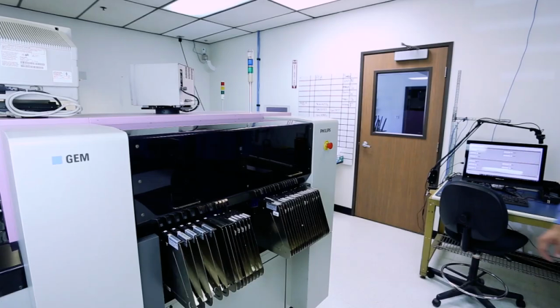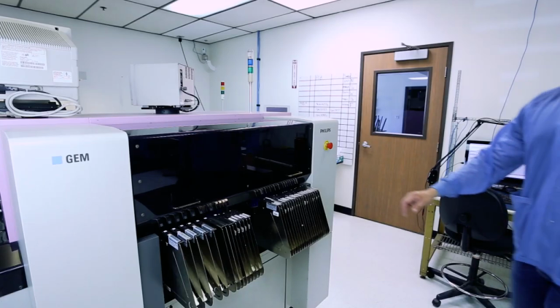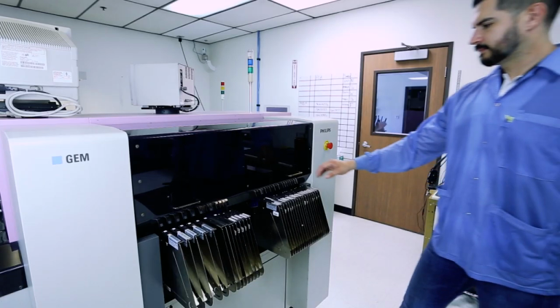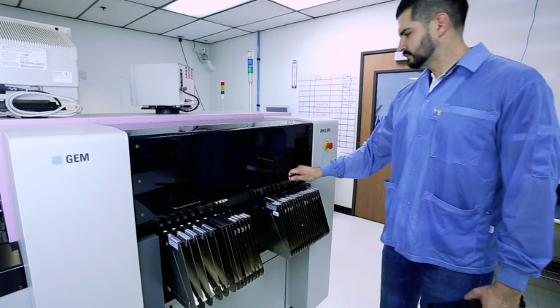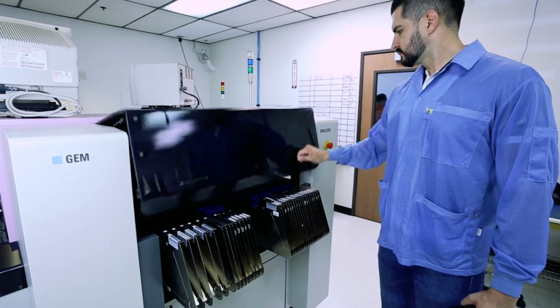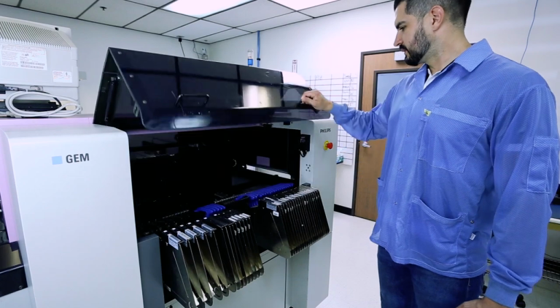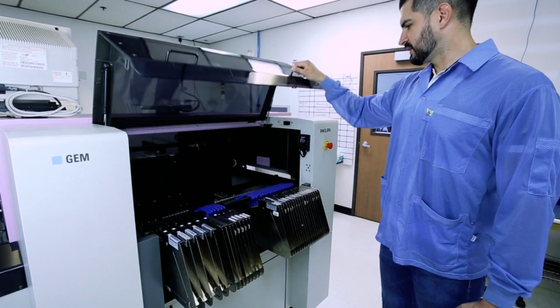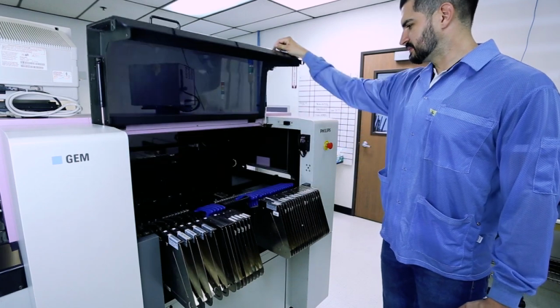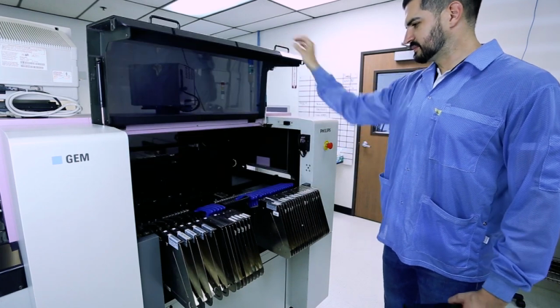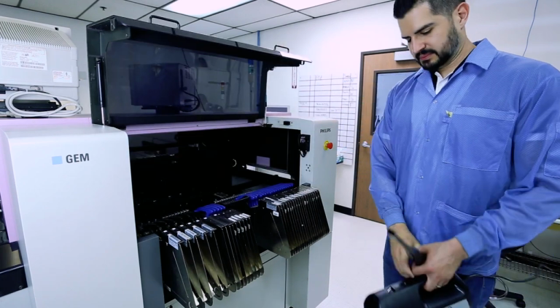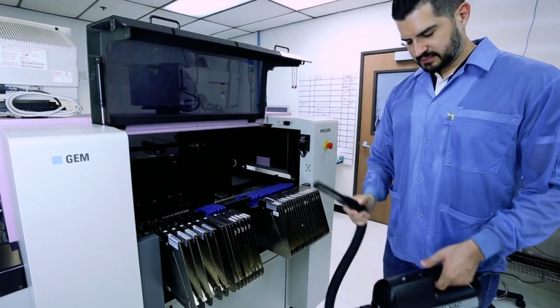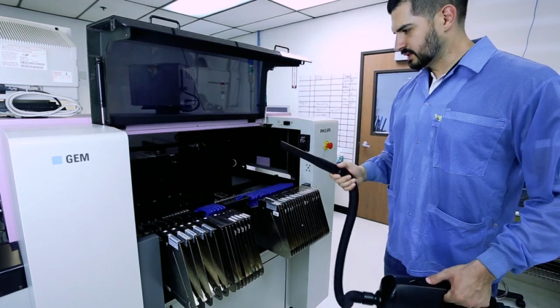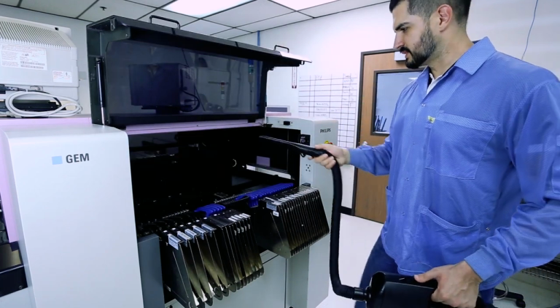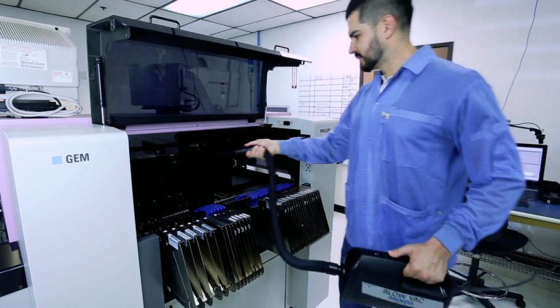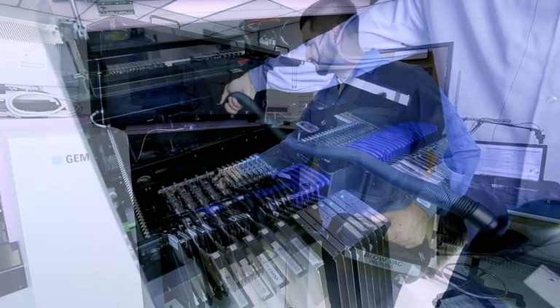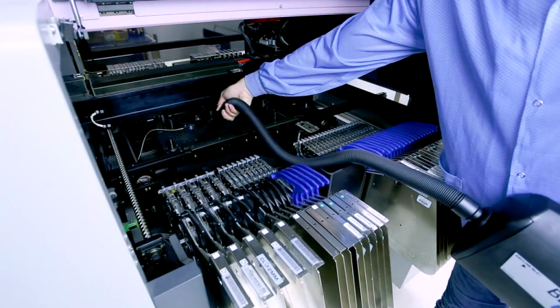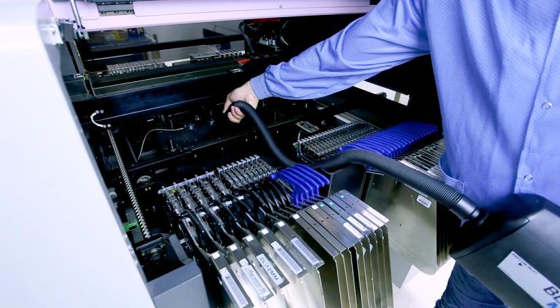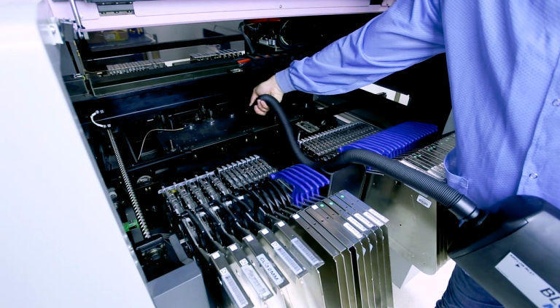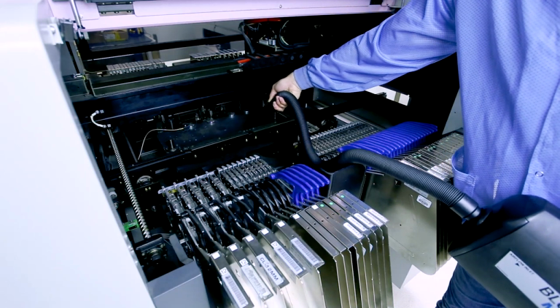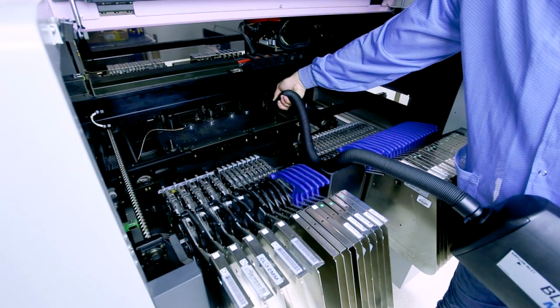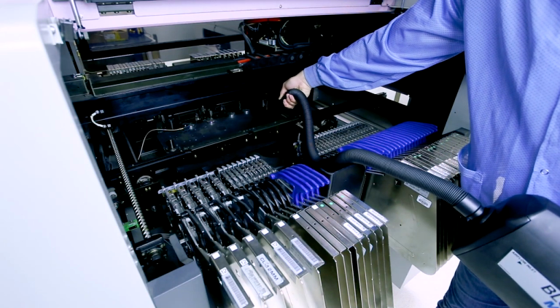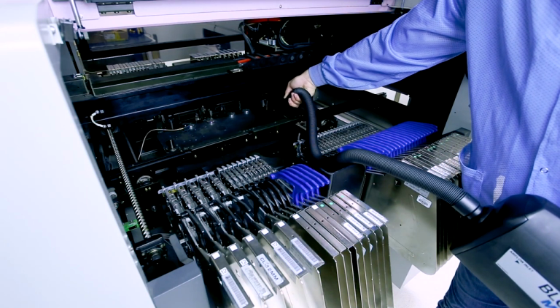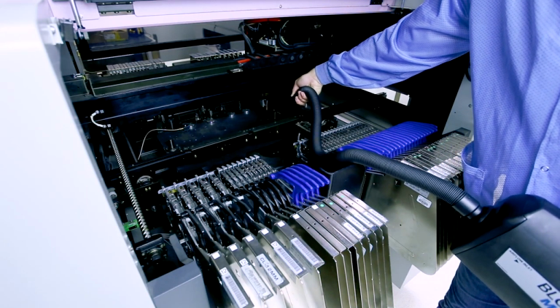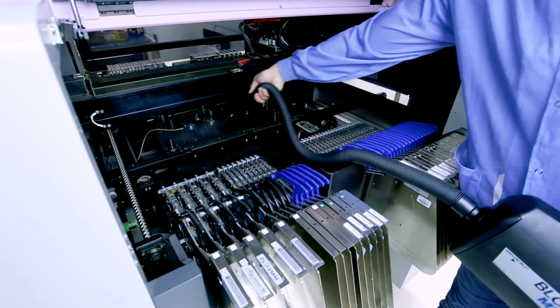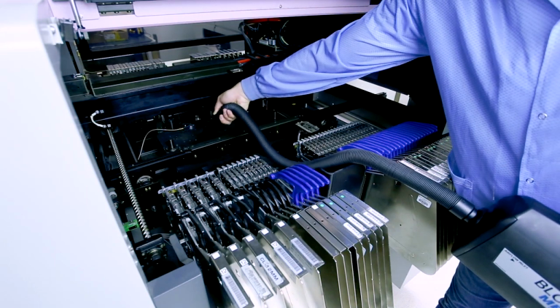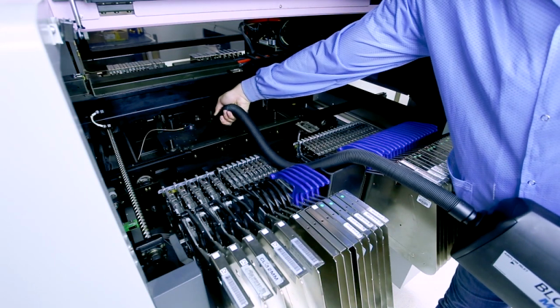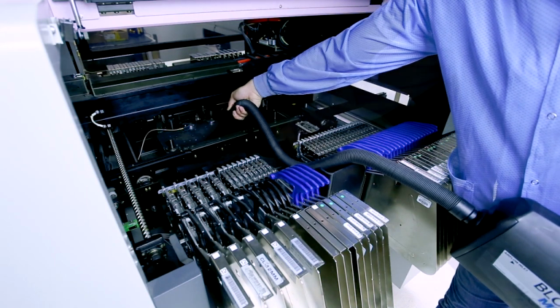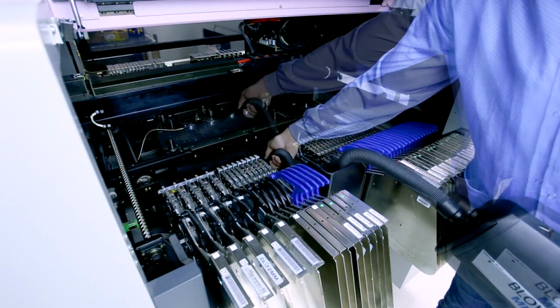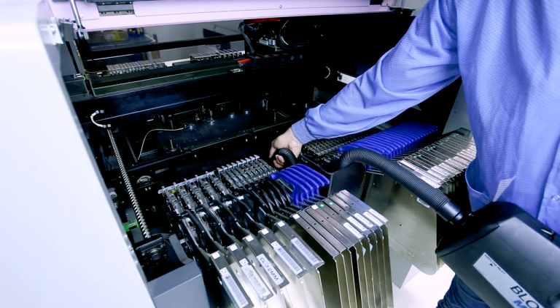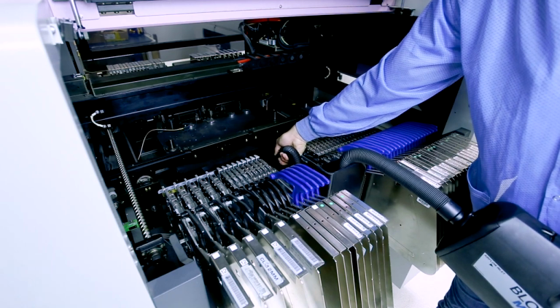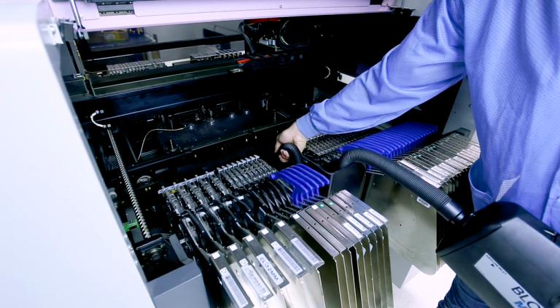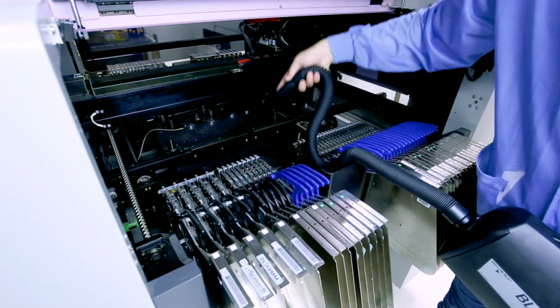It is designed for precise removal and collection of dried dust particles and debris from surface mount, pick and place, board routers, handlers, and other equipment that is sensitive to electrostatic discharge in ESD protective areas.